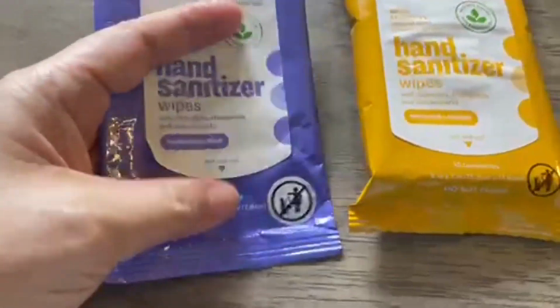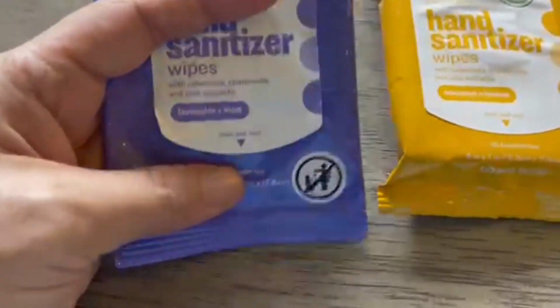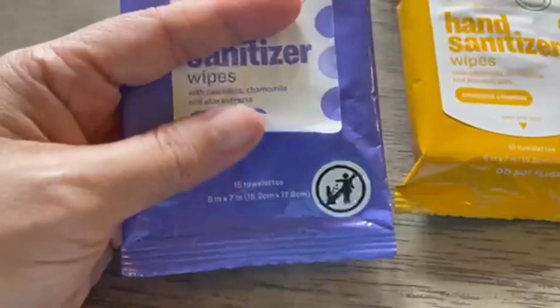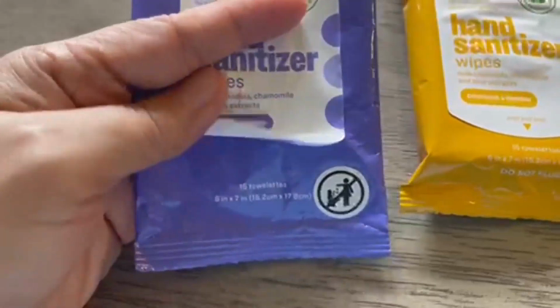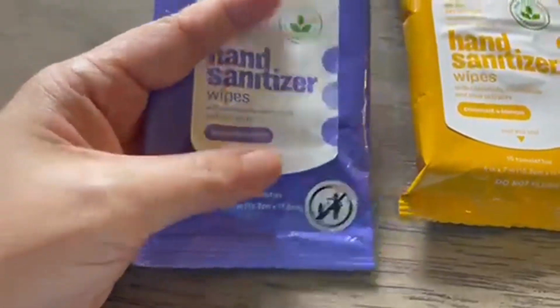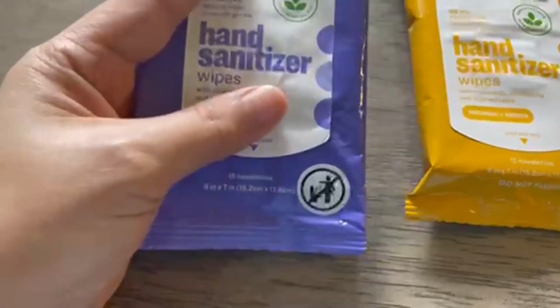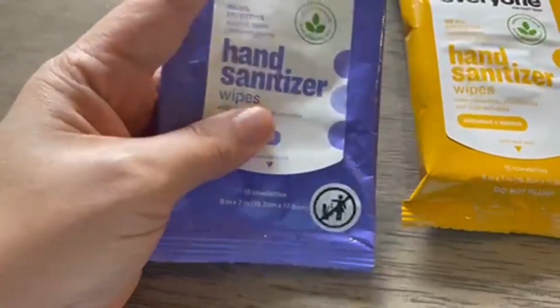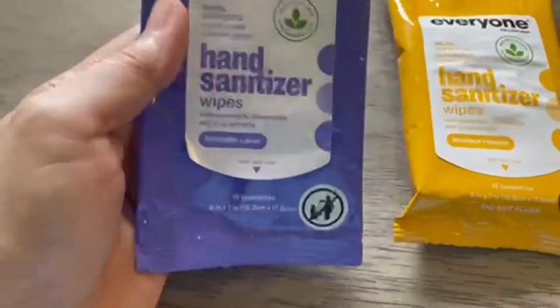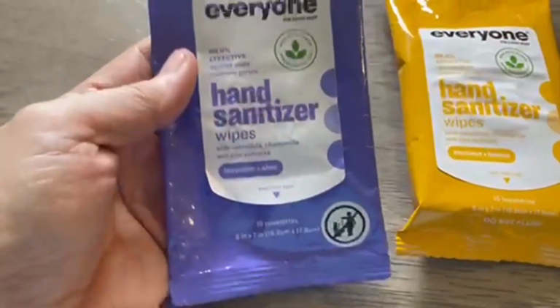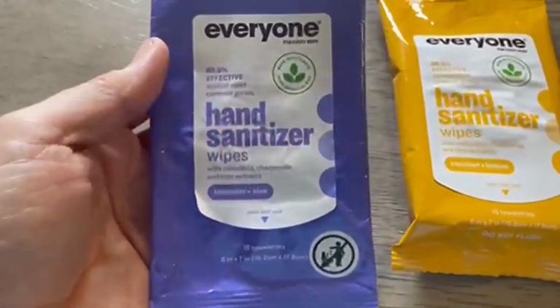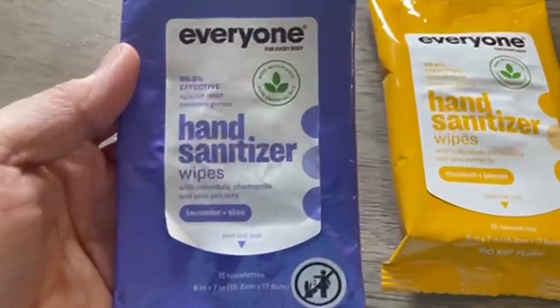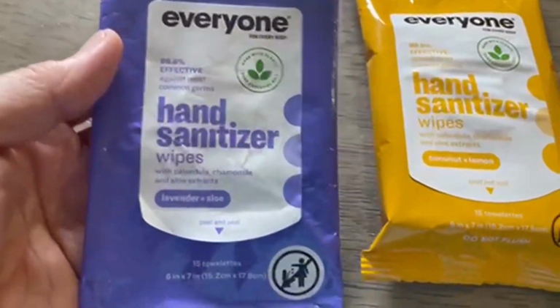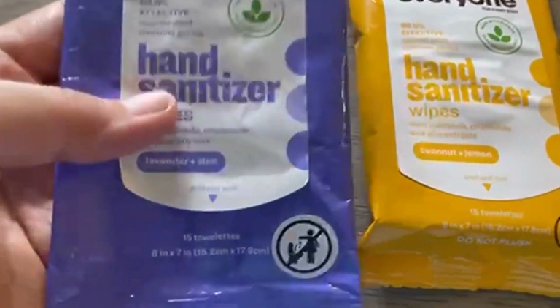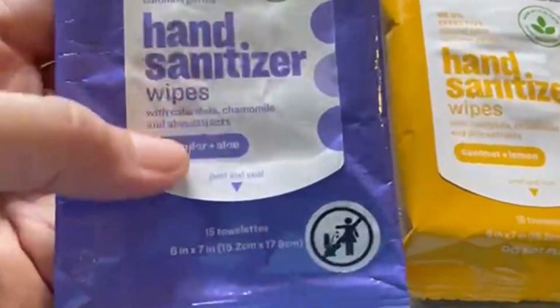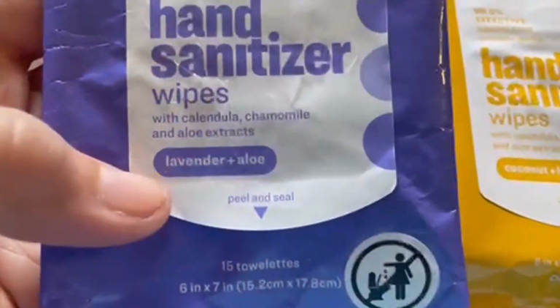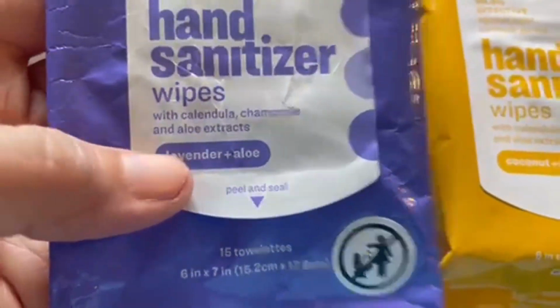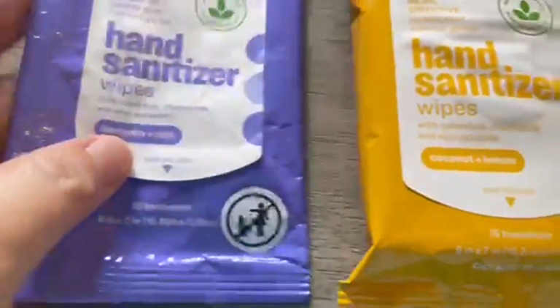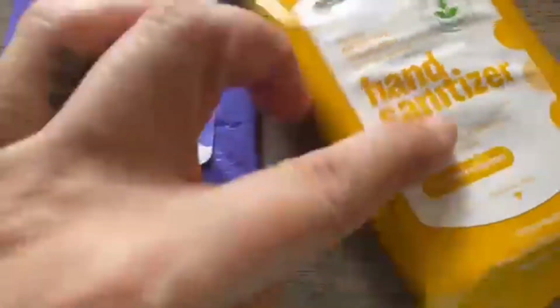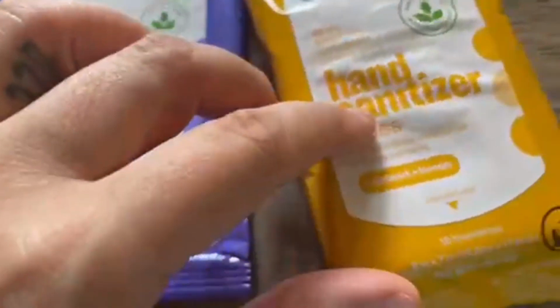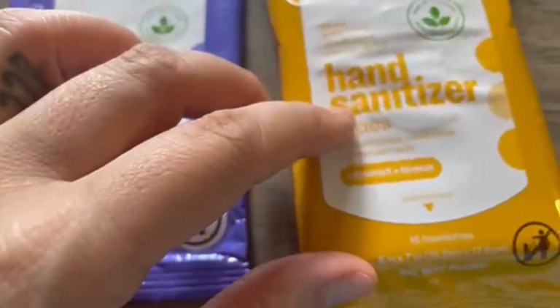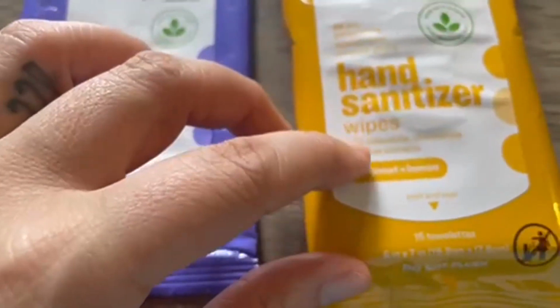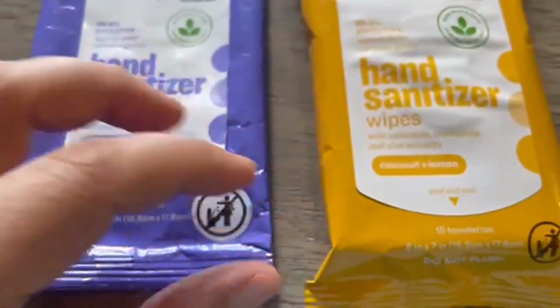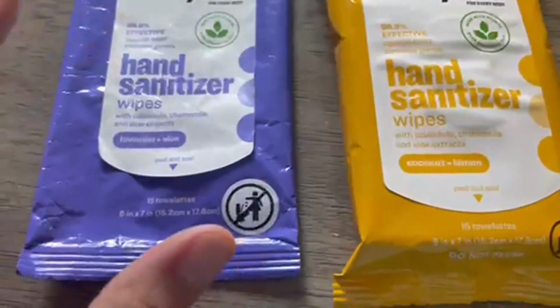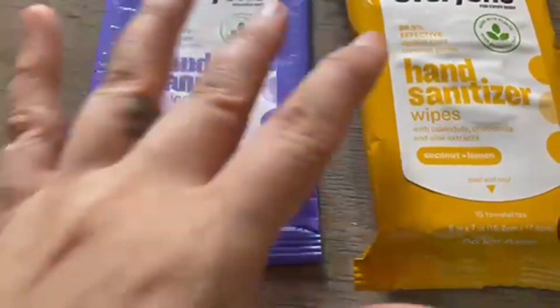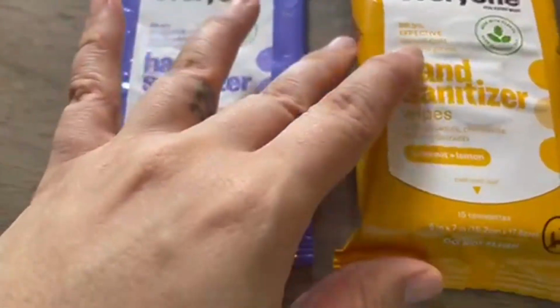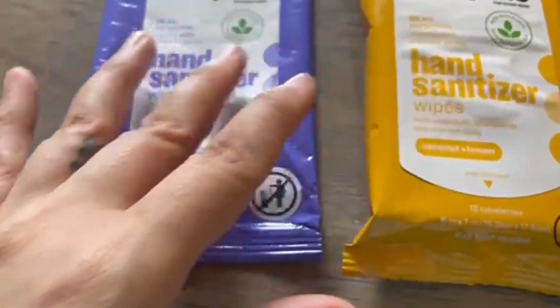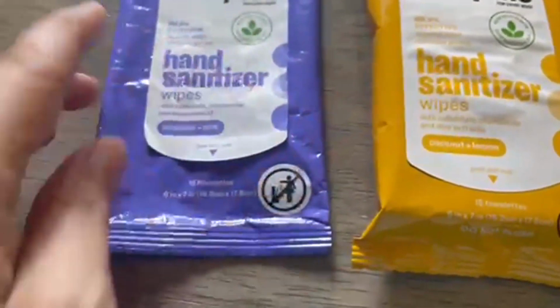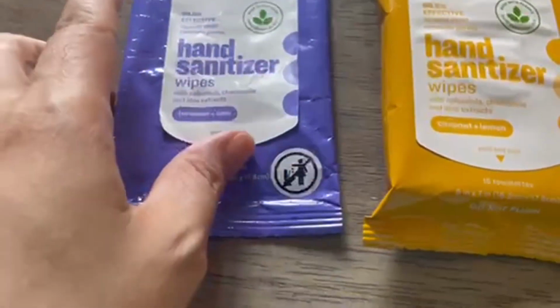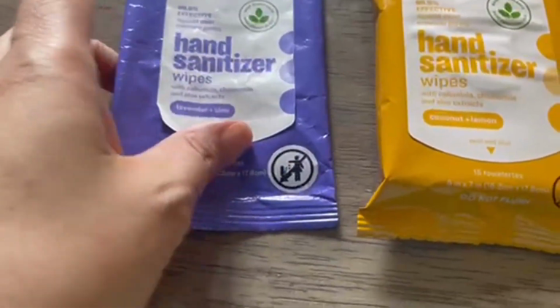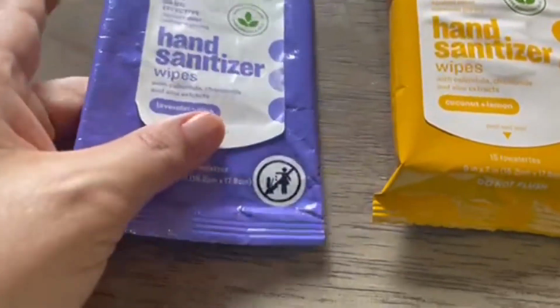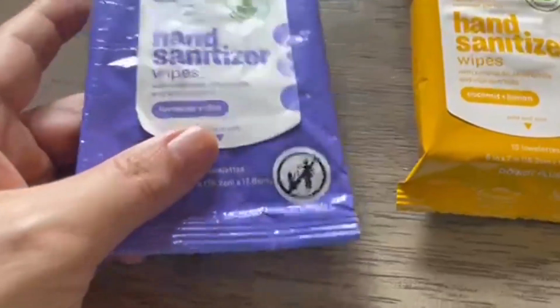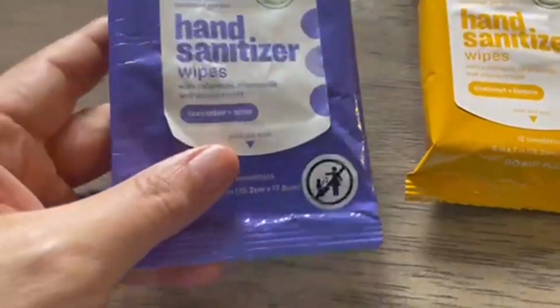These are the peel and seal type, so that is great for when you're on the go. It has different scents — this one's the lavender, and this is coconut and lemon. They both smell amazing because they don't use any harsh chemicals or synthetic fragrance.